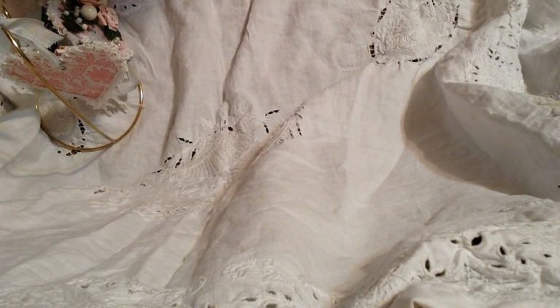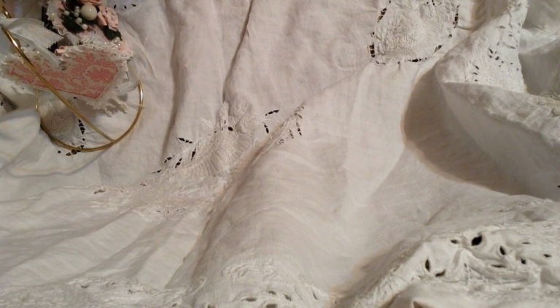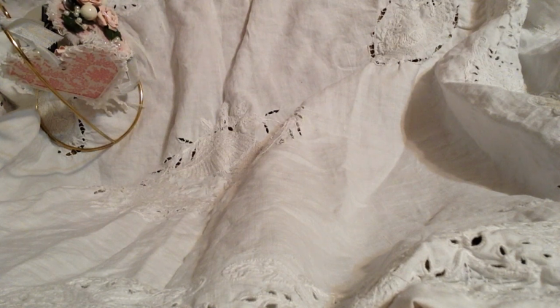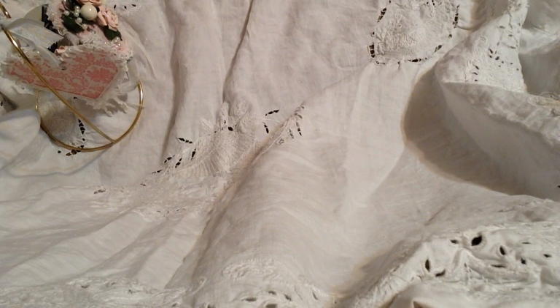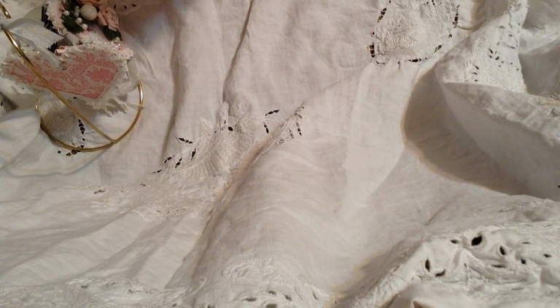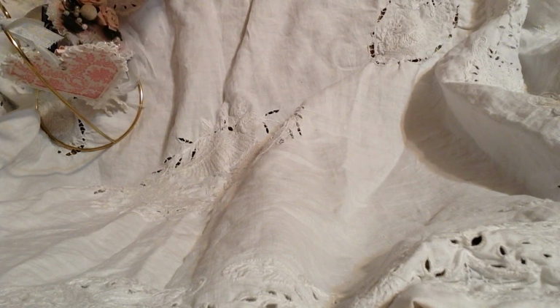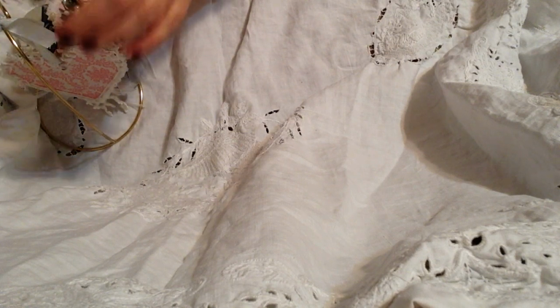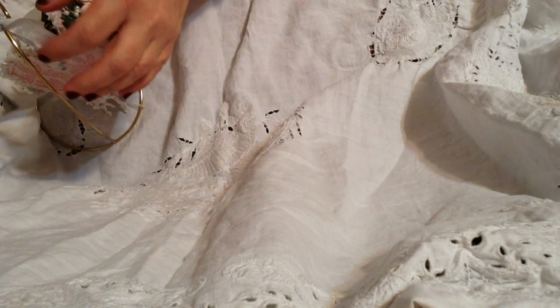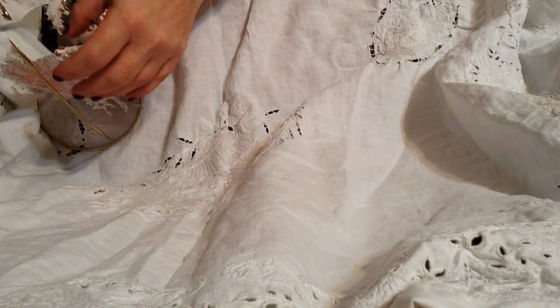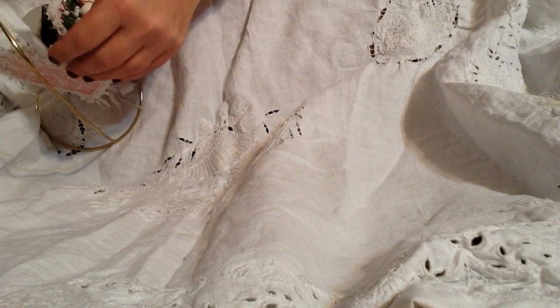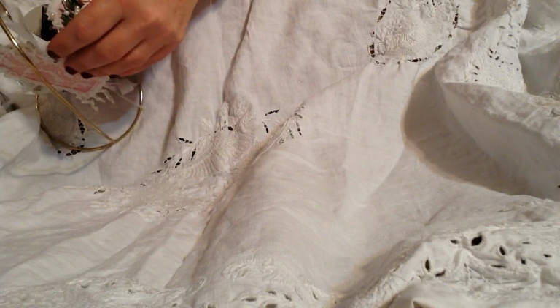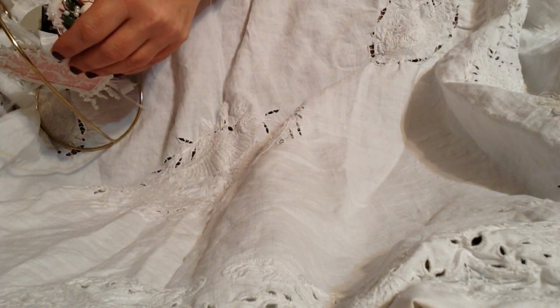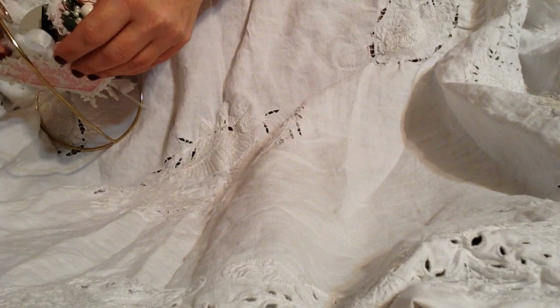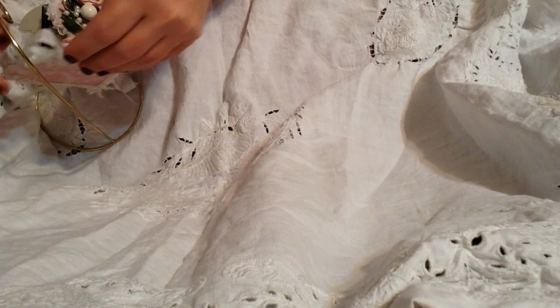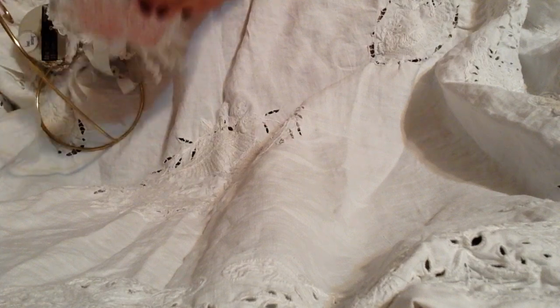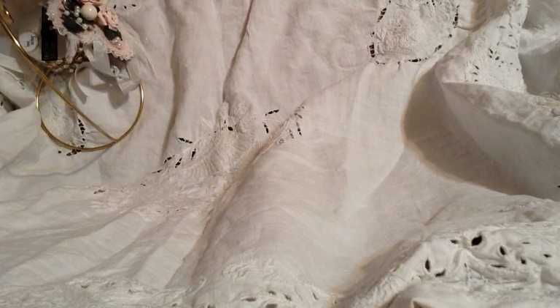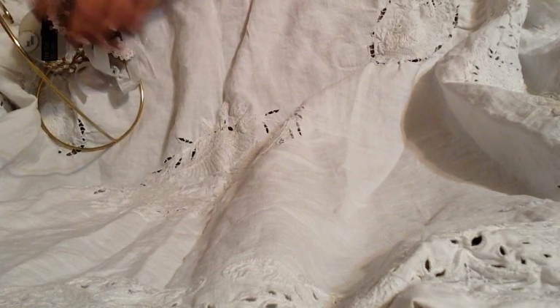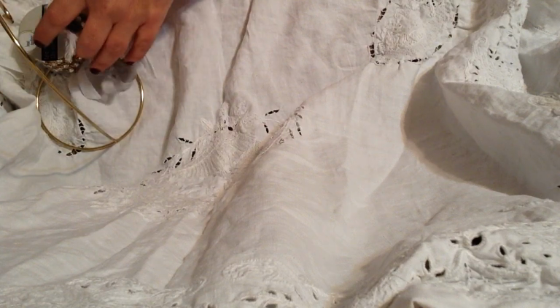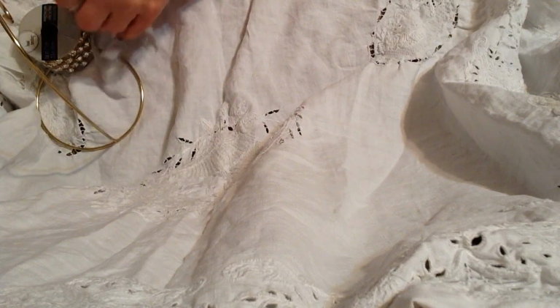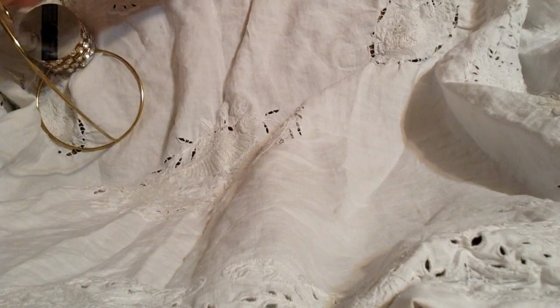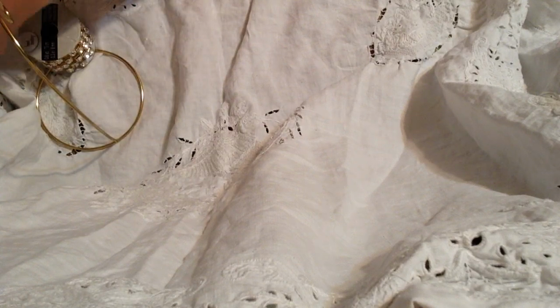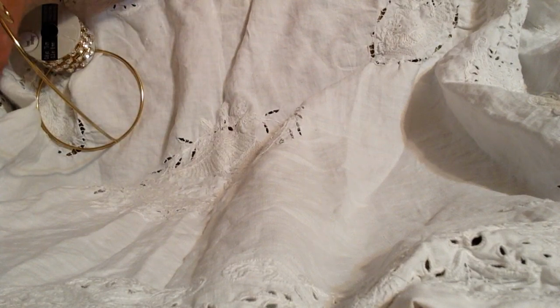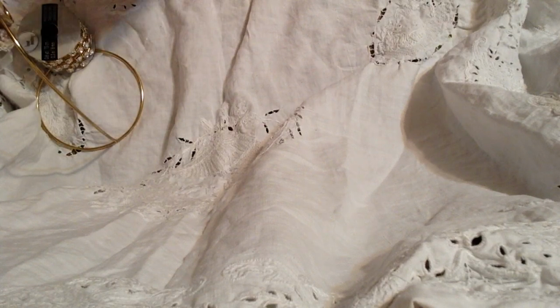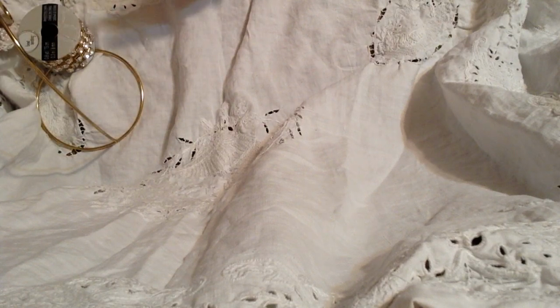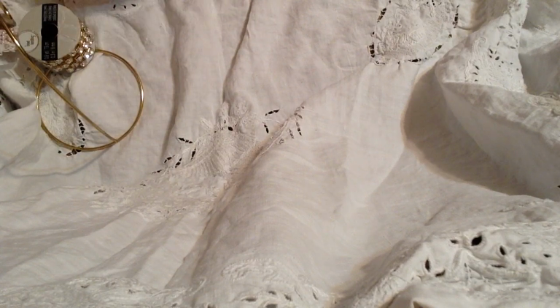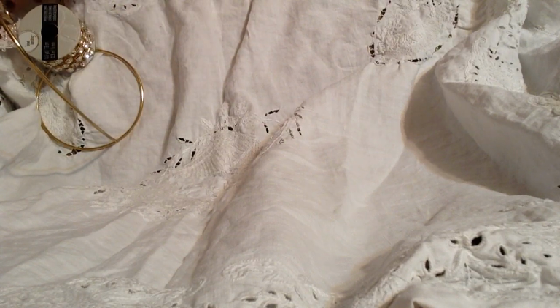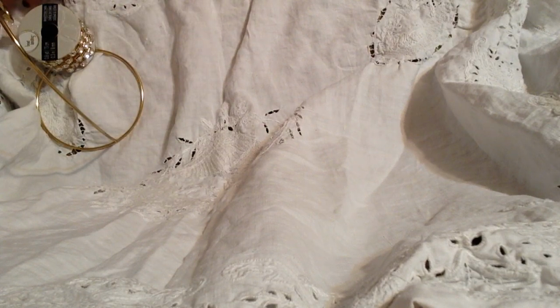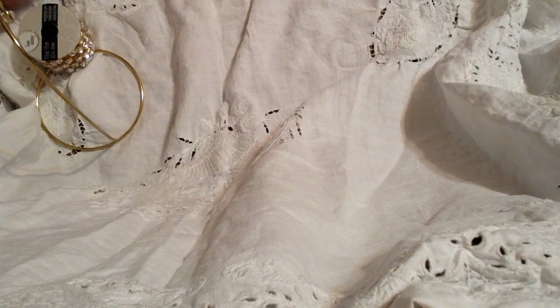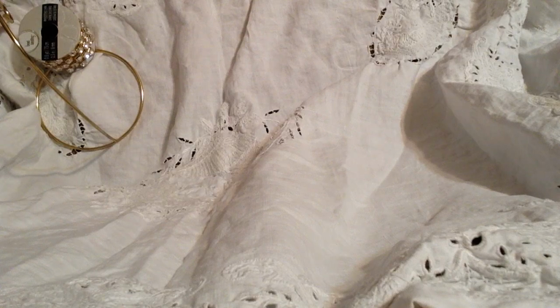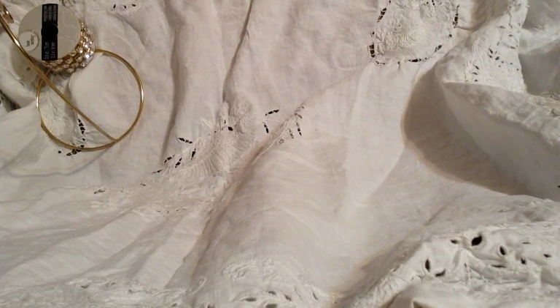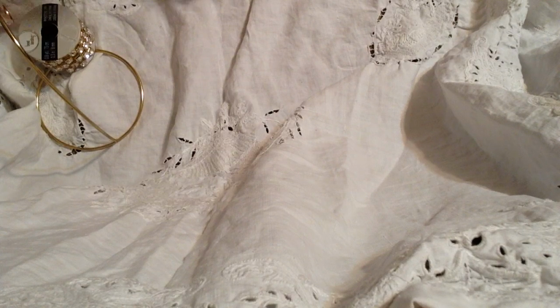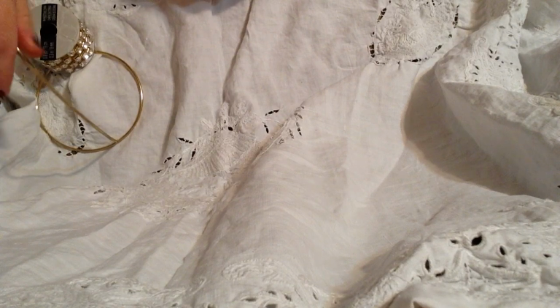Hello everyone, good morning. I made these great Christmas ornaments and I really wanted to show them to you. I just have three to share, but why not?